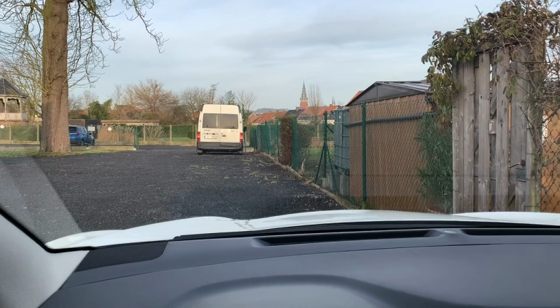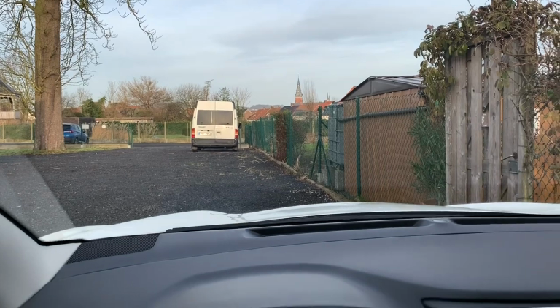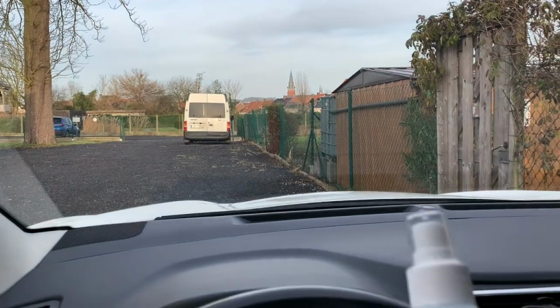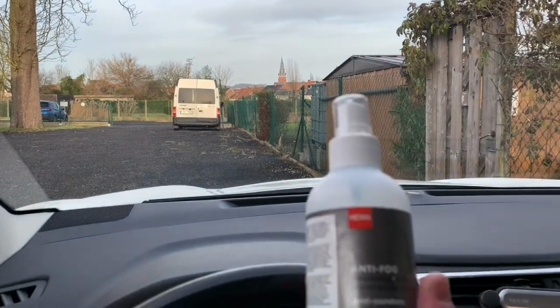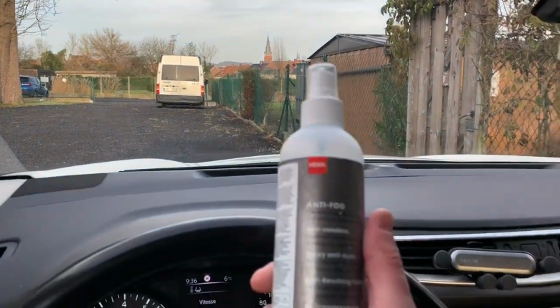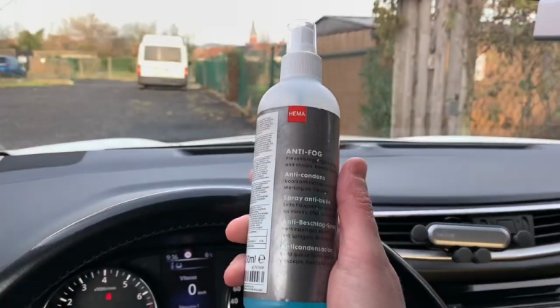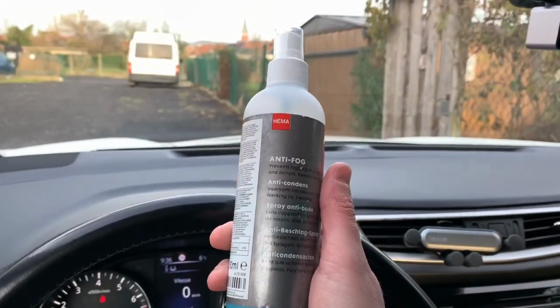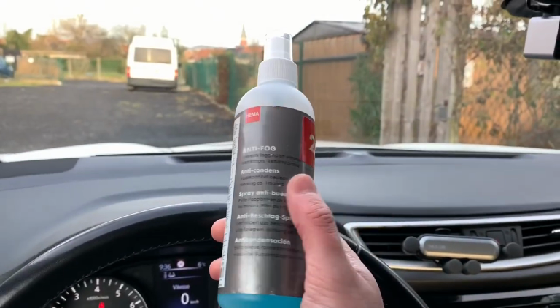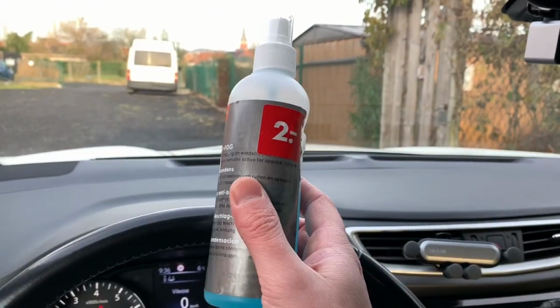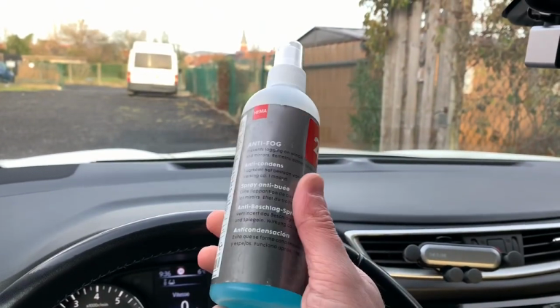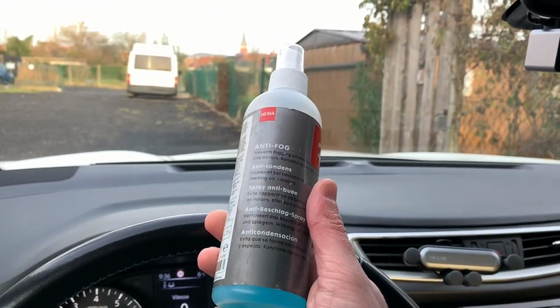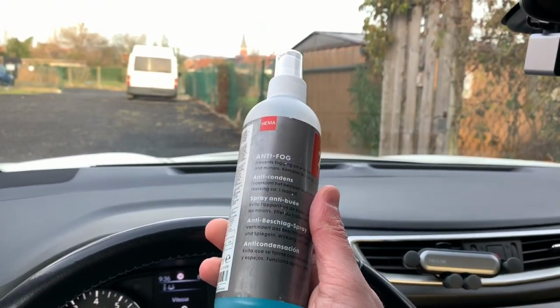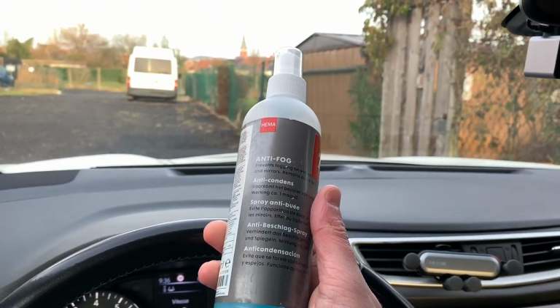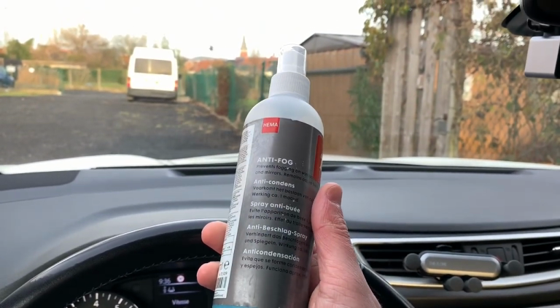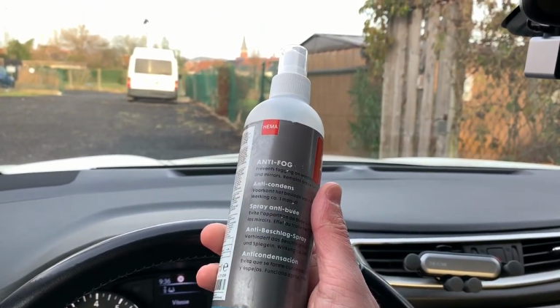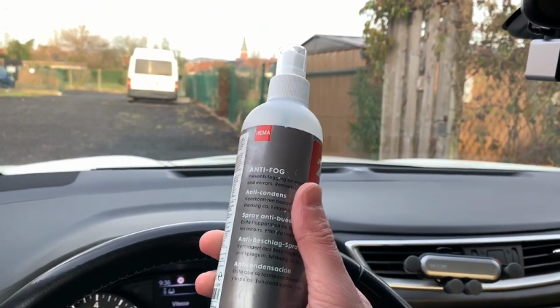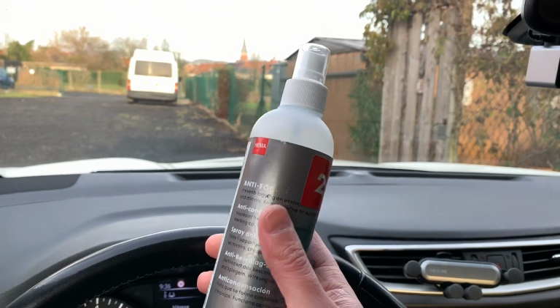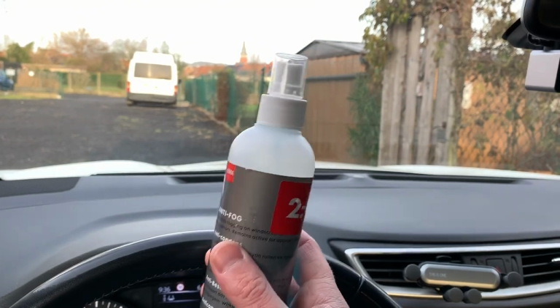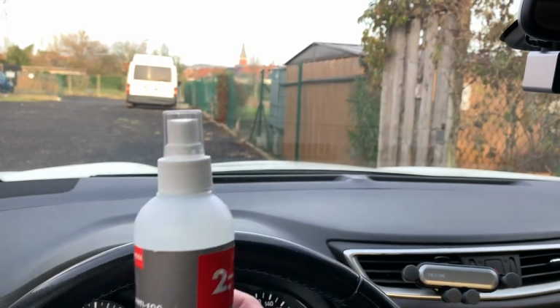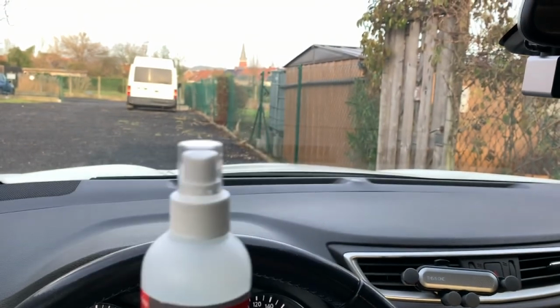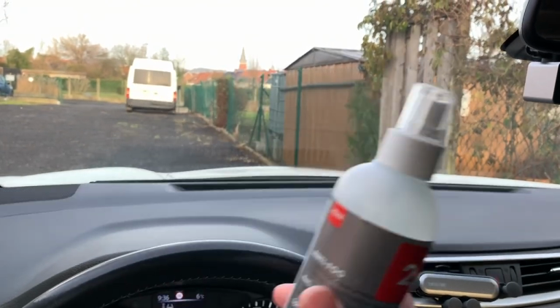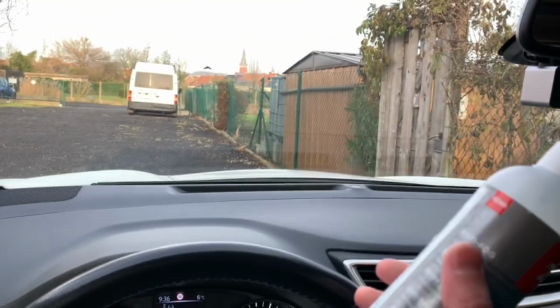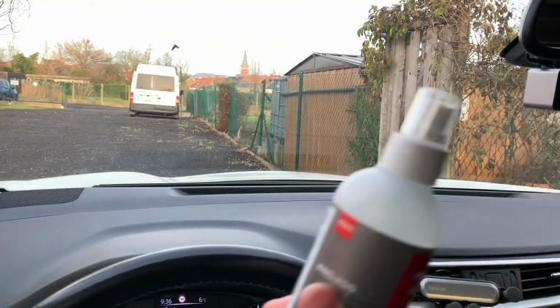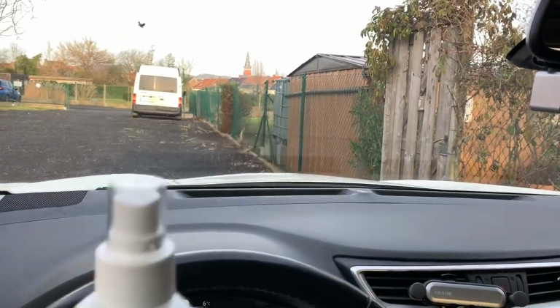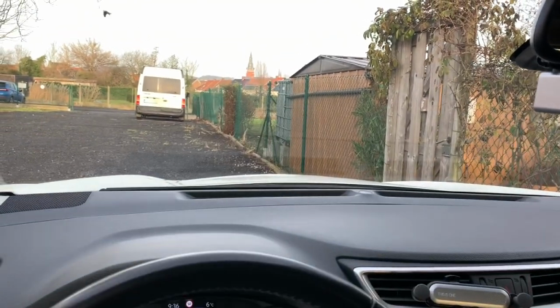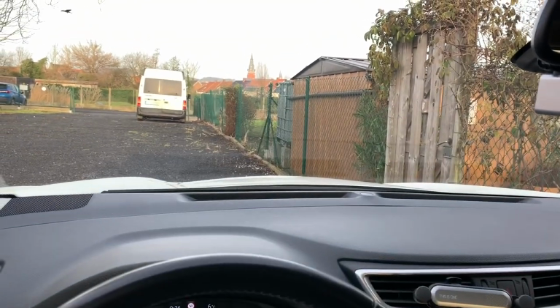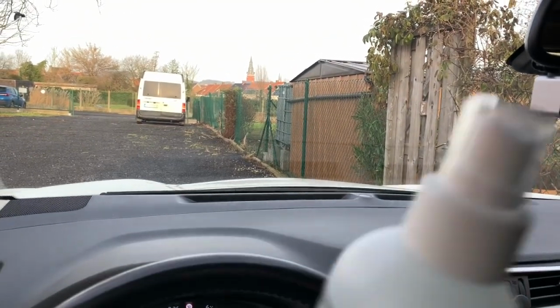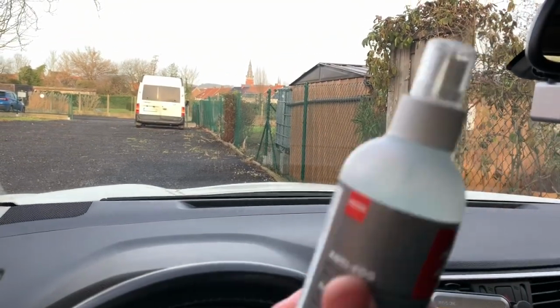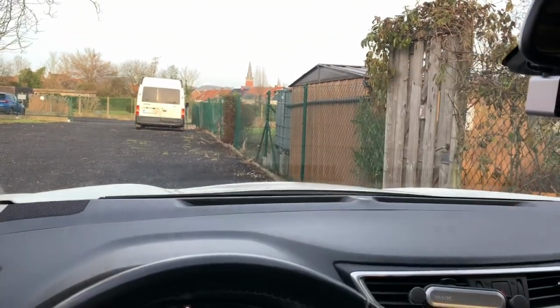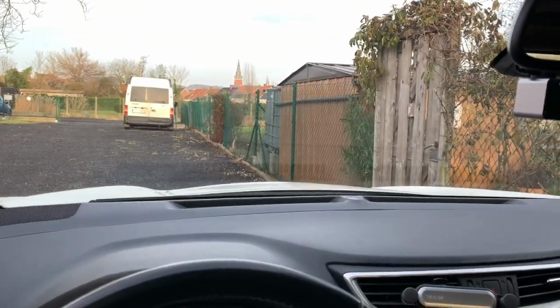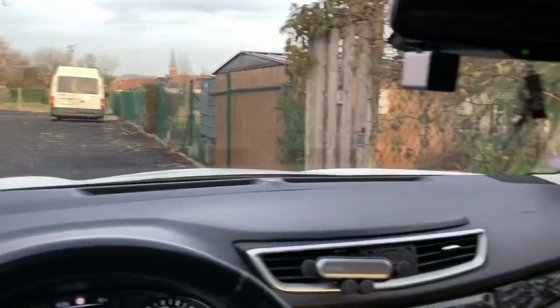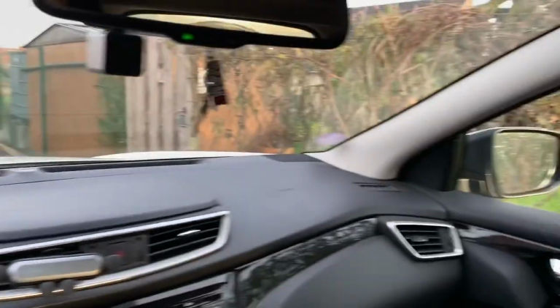First of all, I put some cheap anti-fog product on my windshield from time to time — on the windshield and the side windows.